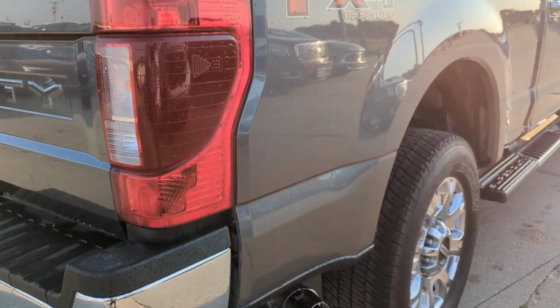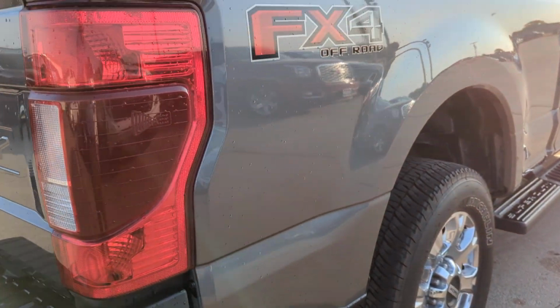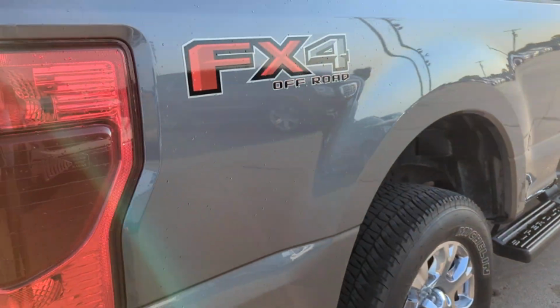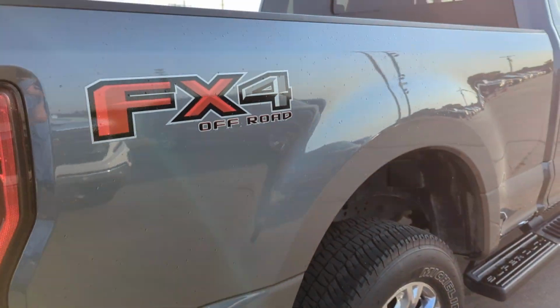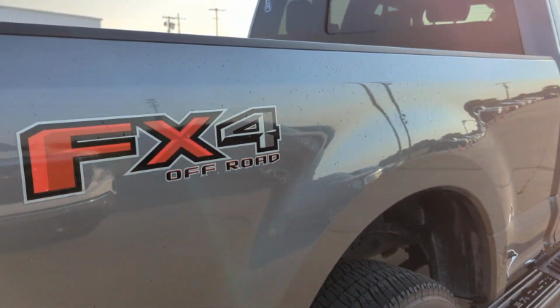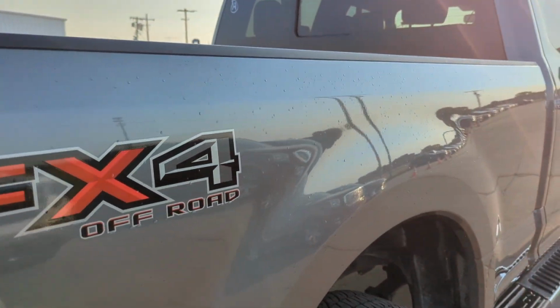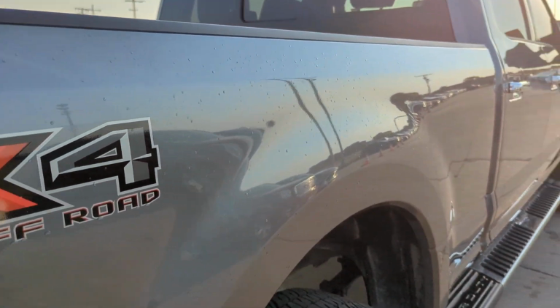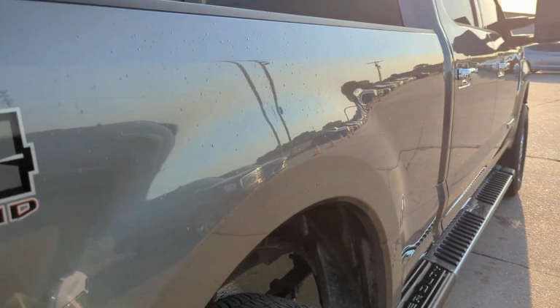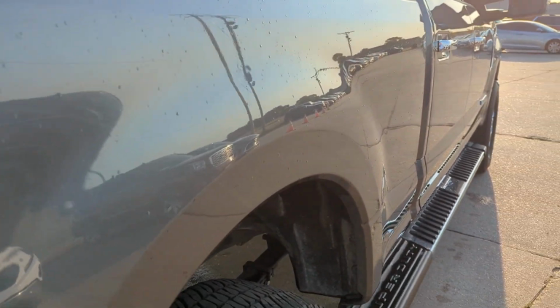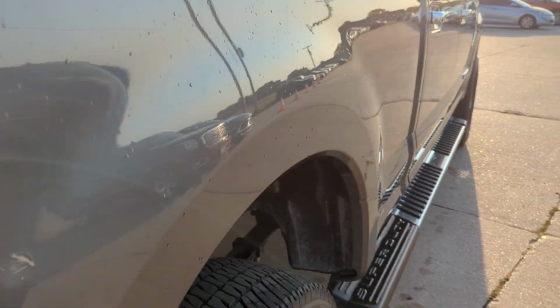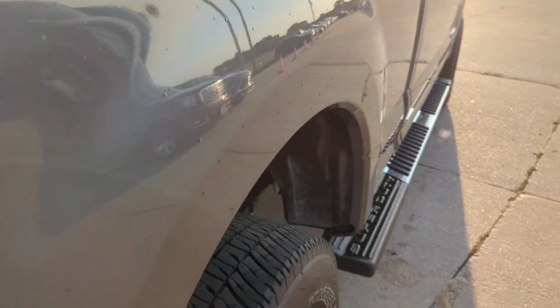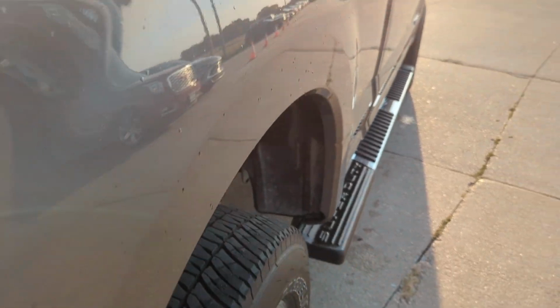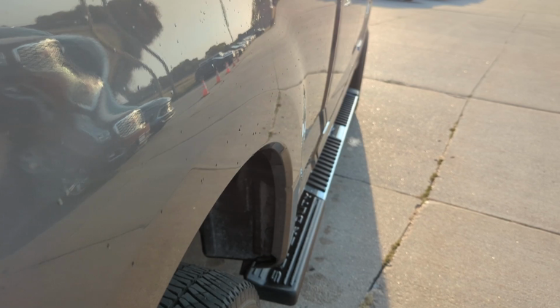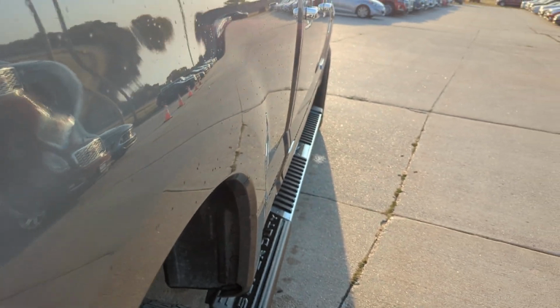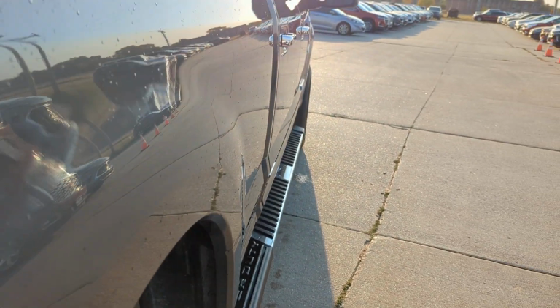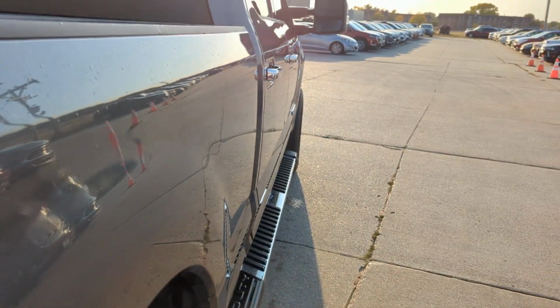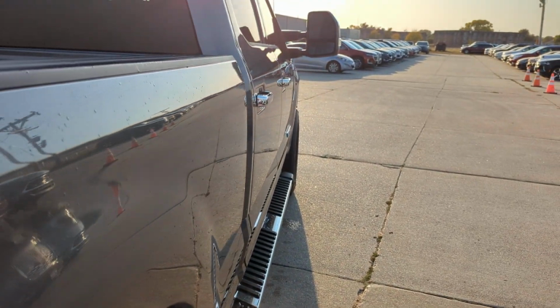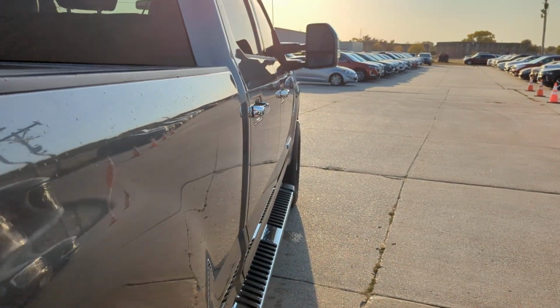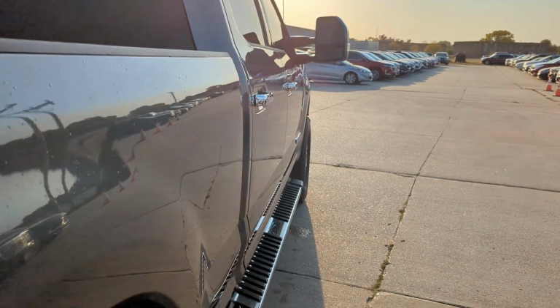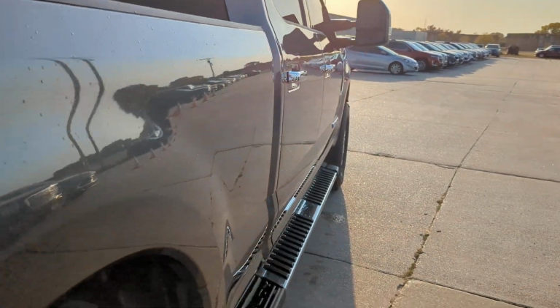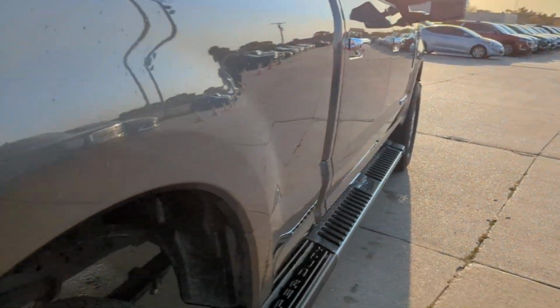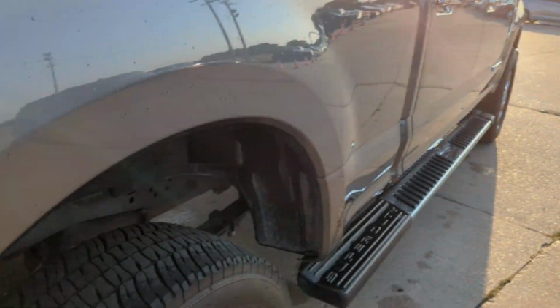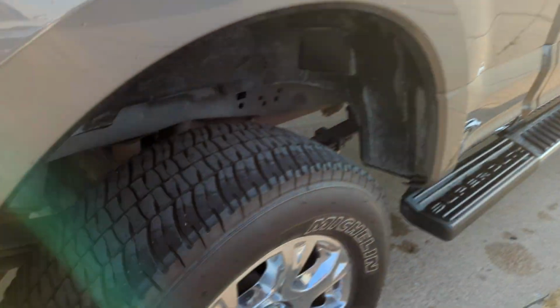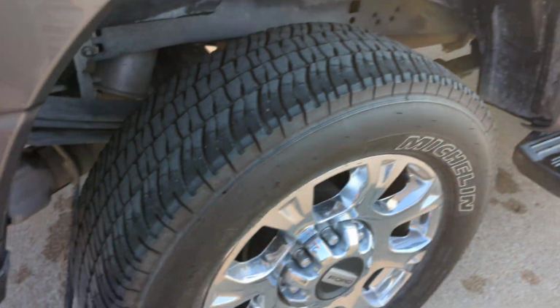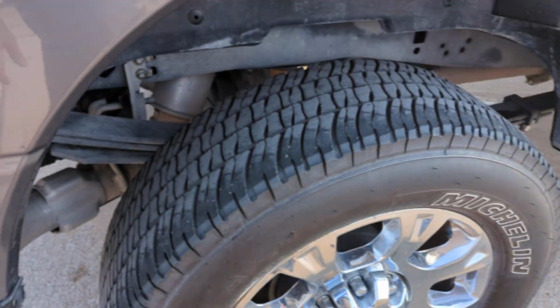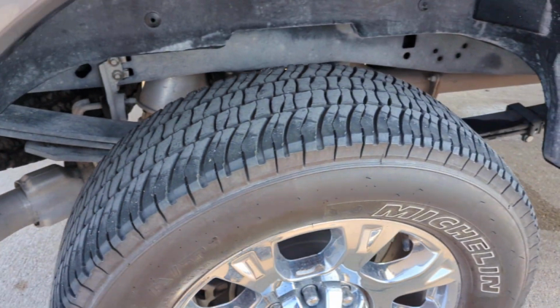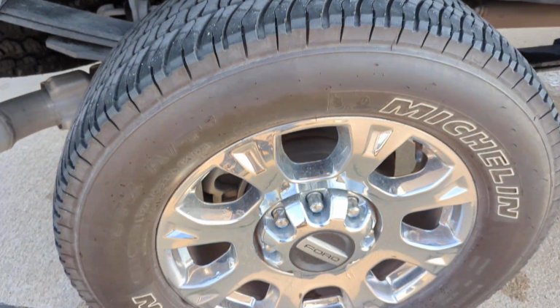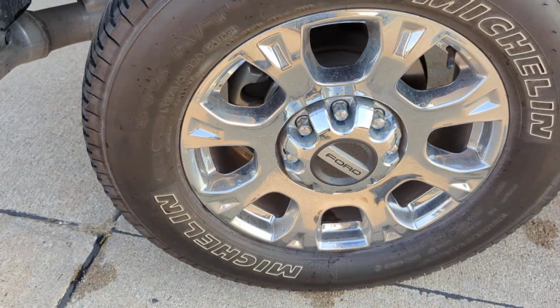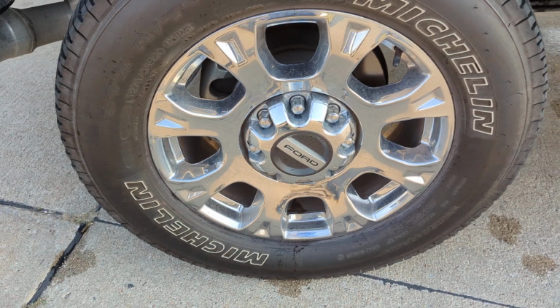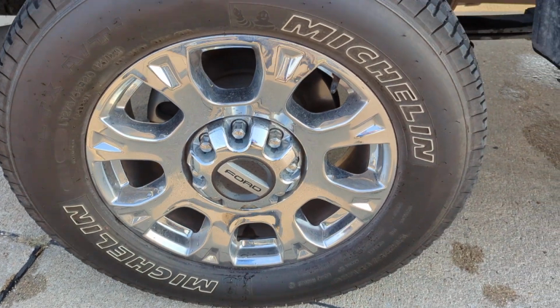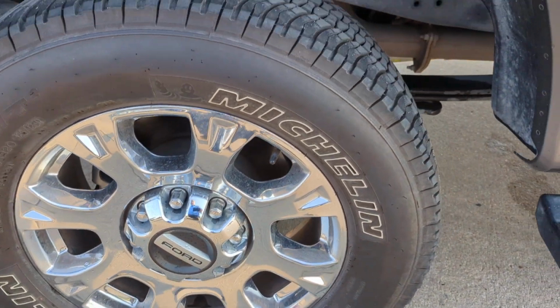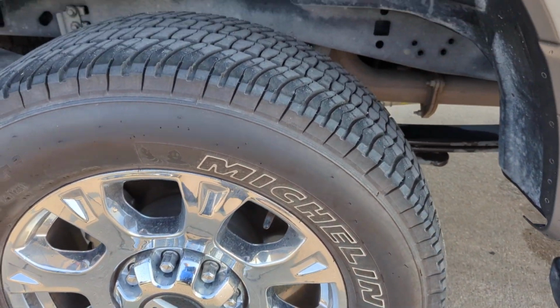Looking down the side on the passenger side — don't see any dings or scratches on it. Running again on the back passenger side, looks good.